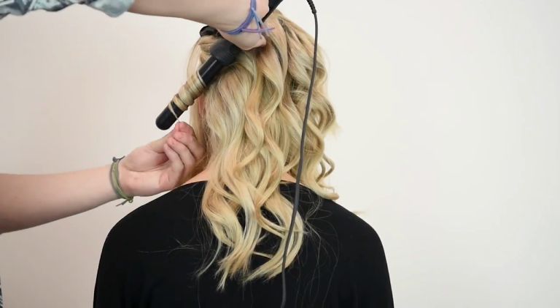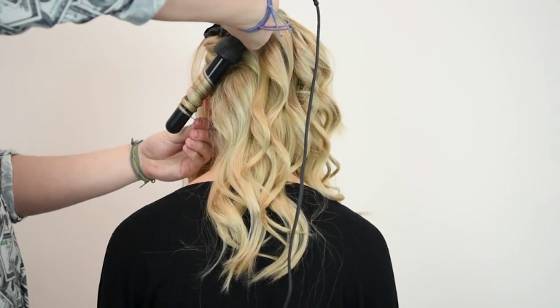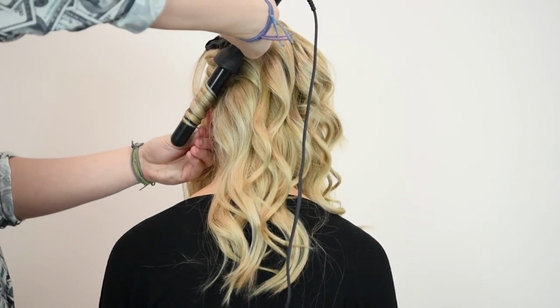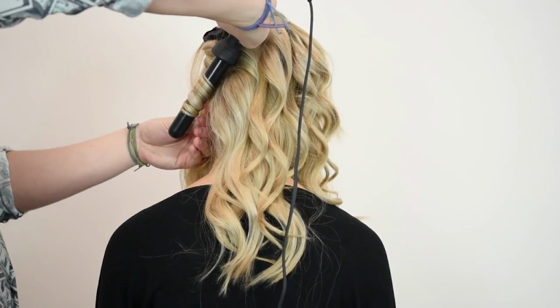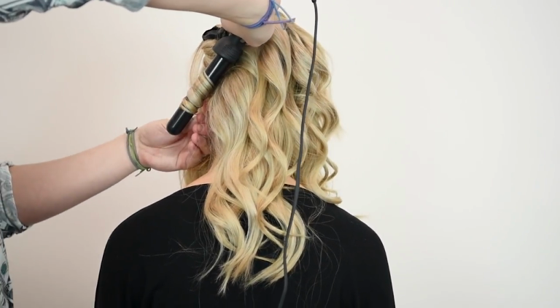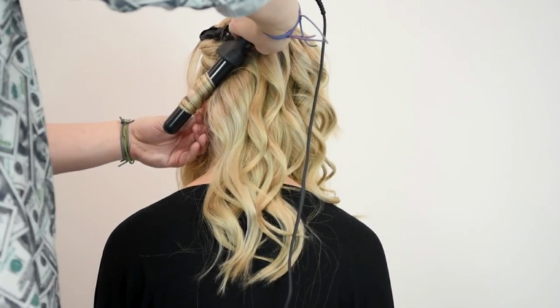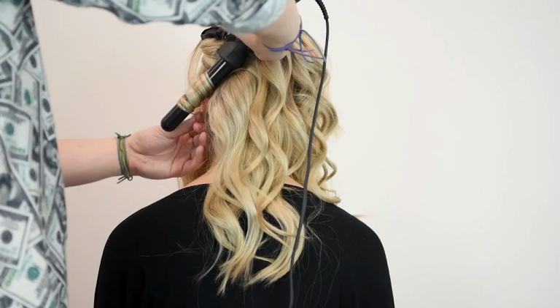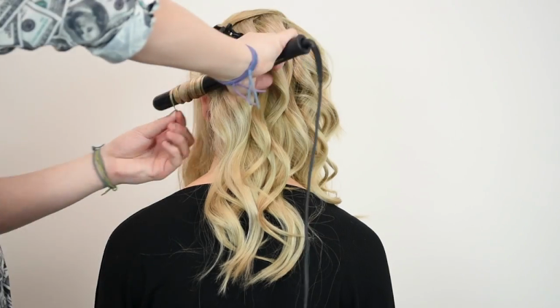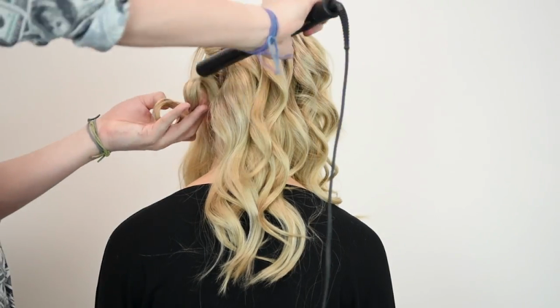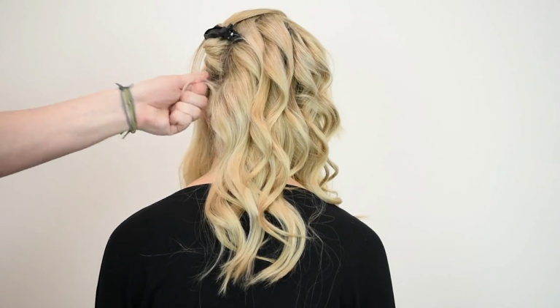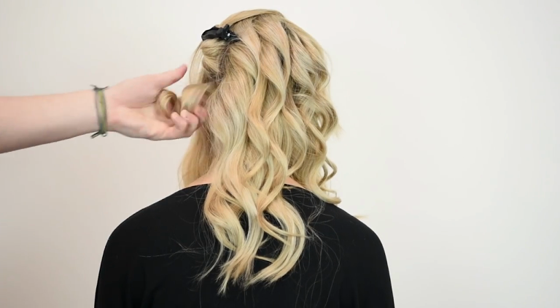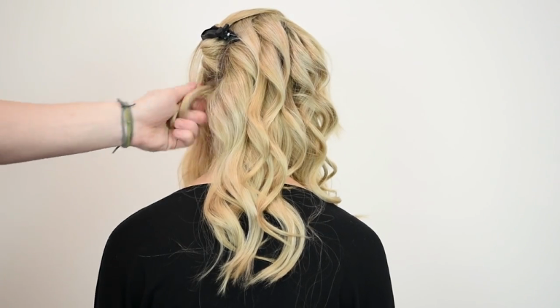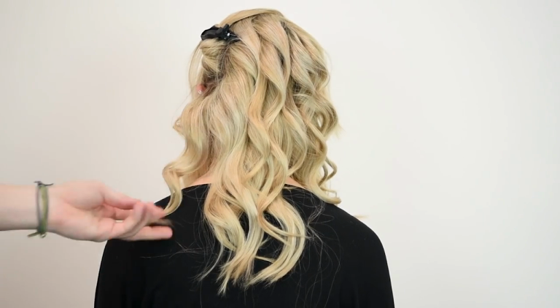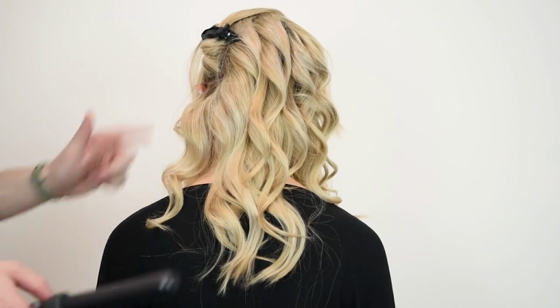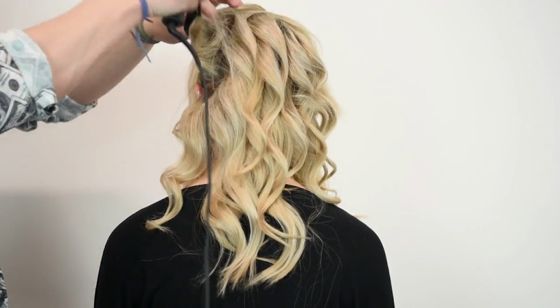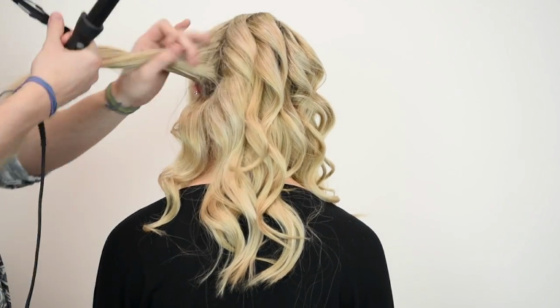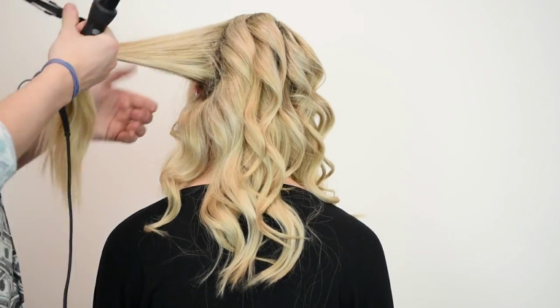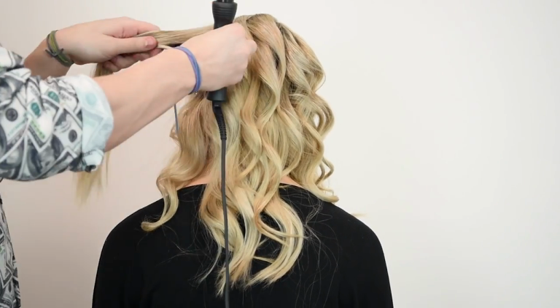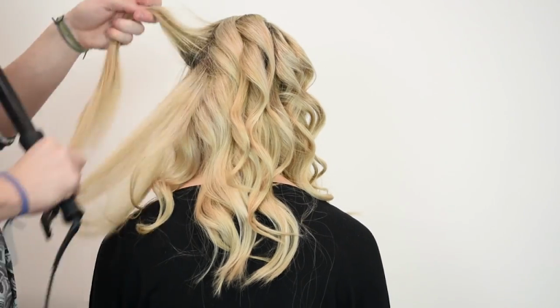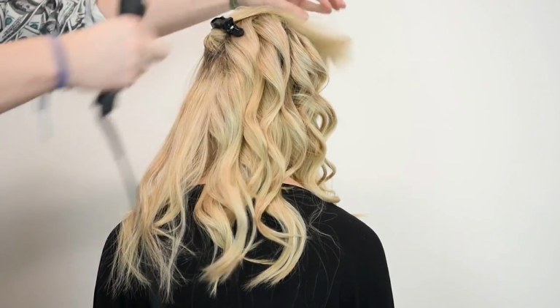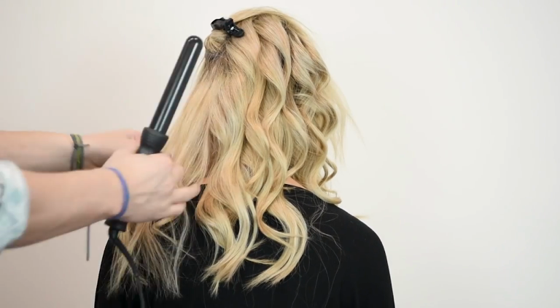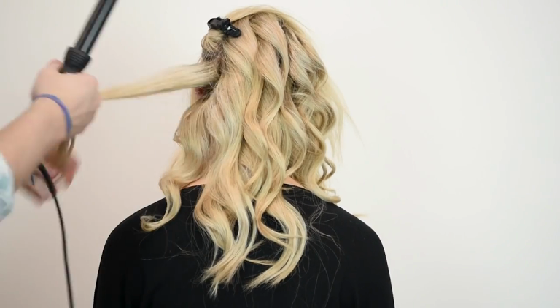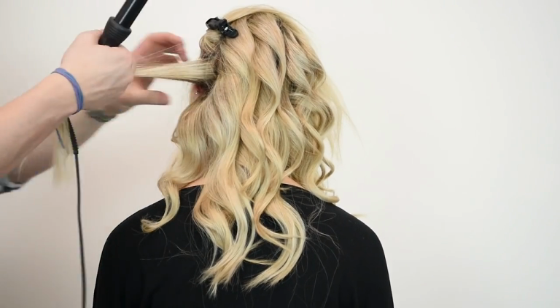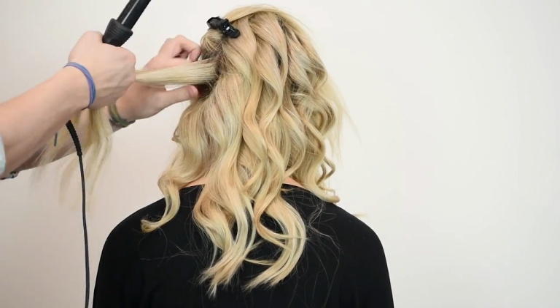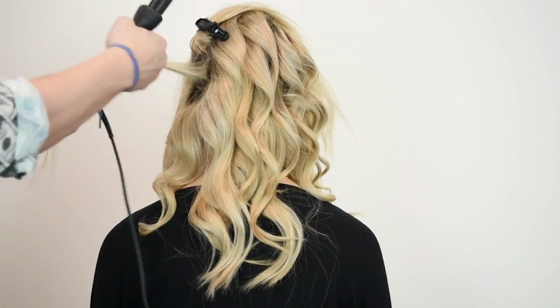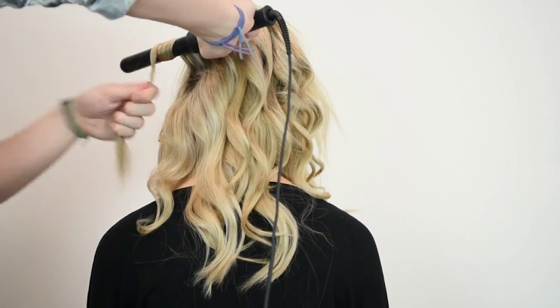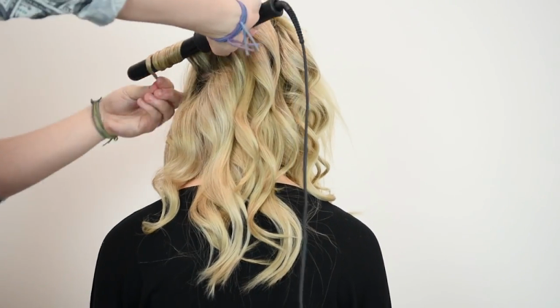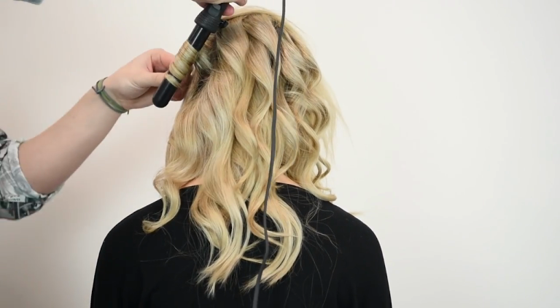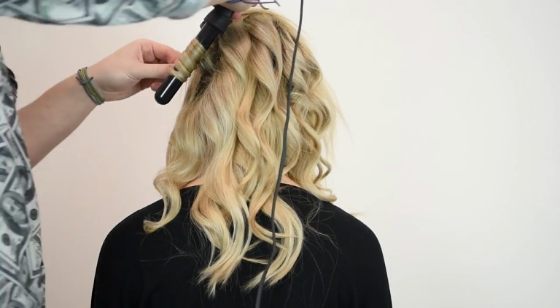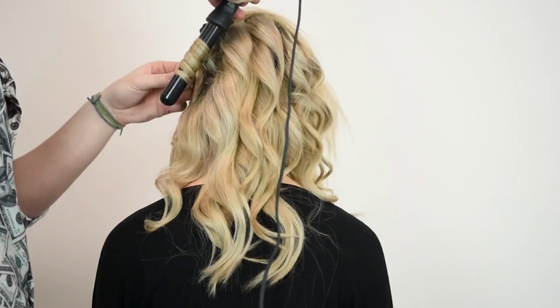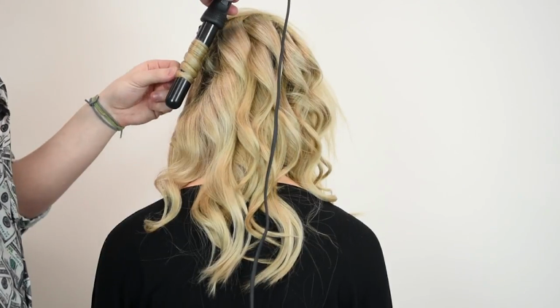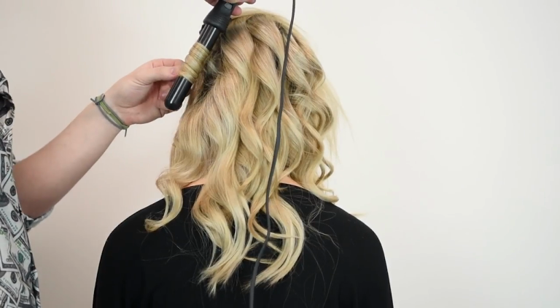The curling wand I am now using on the last section of hair. This is very versatile because it works on shorter lengths of hair to create more undone texture, or on longer hair you can create anything from beachy waves to more of a curl.